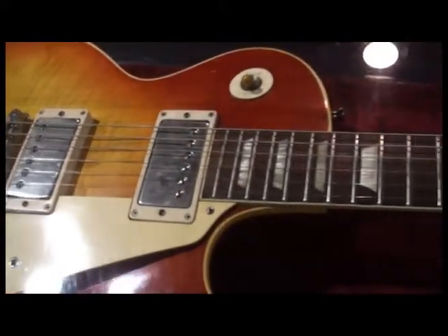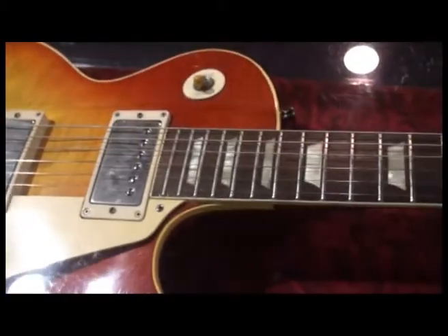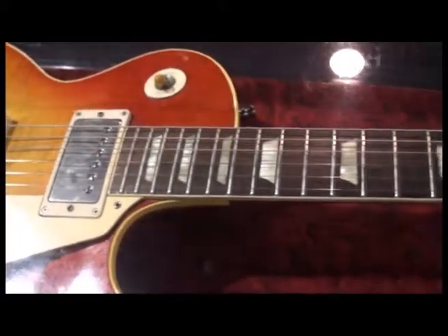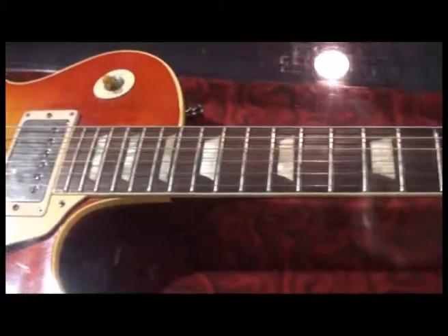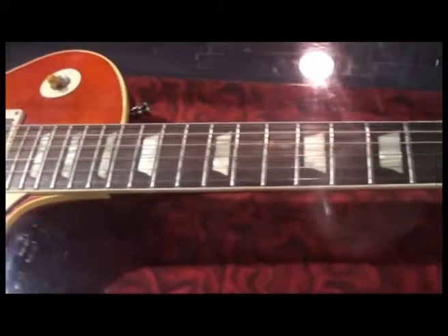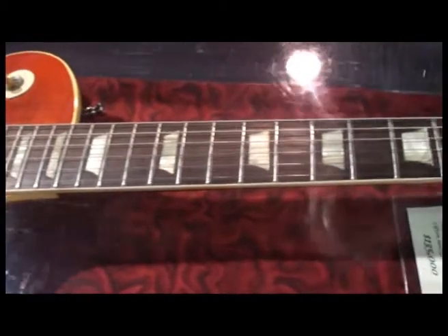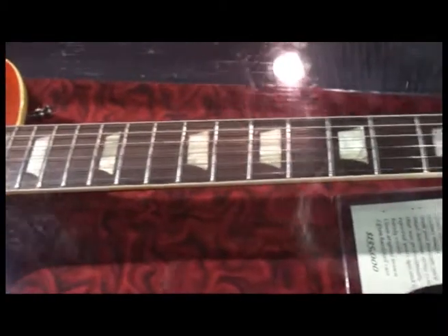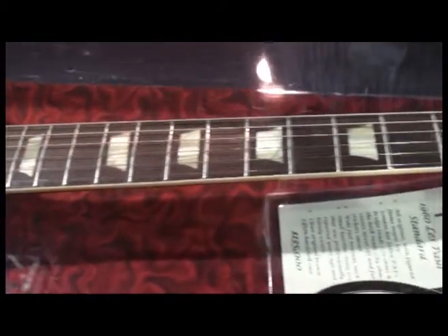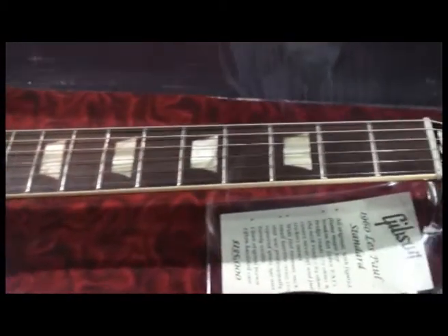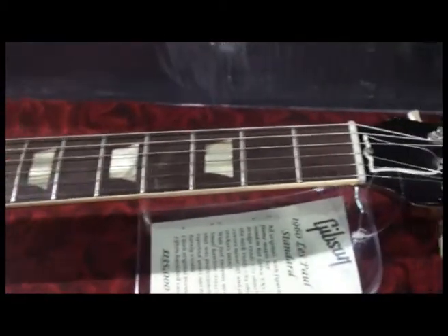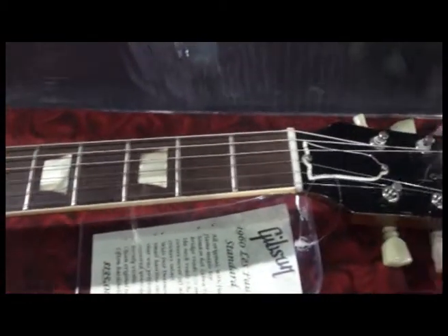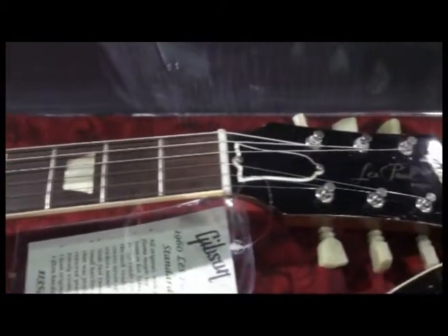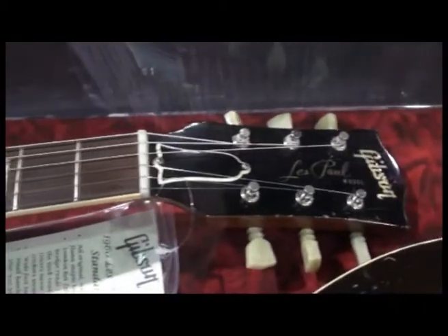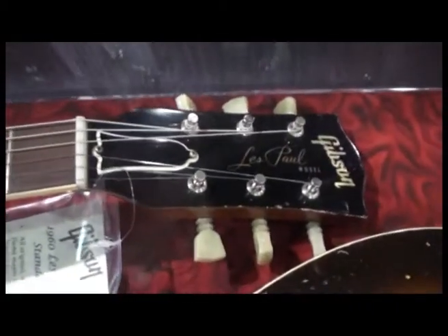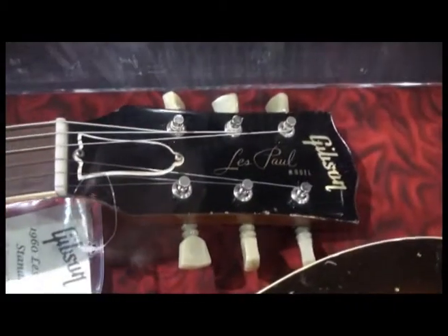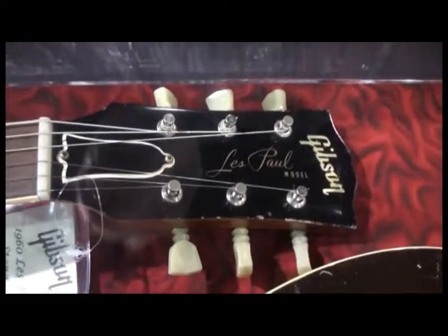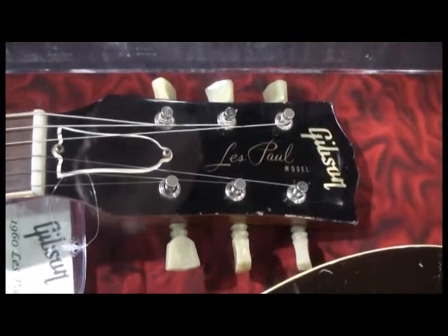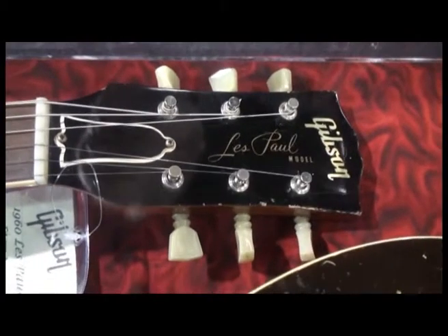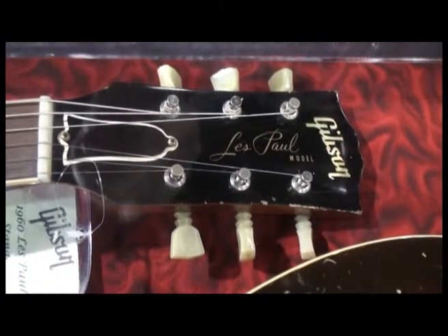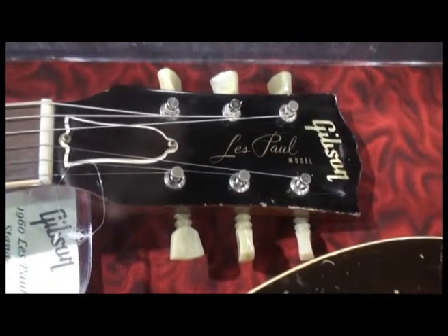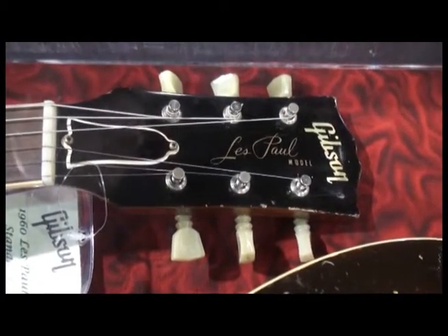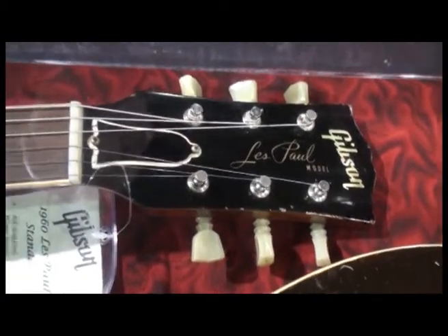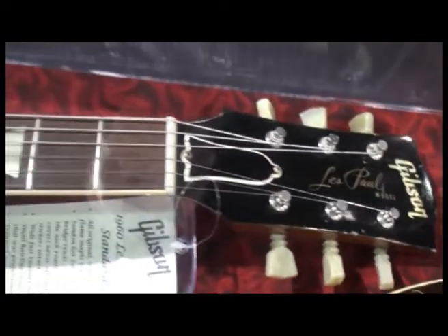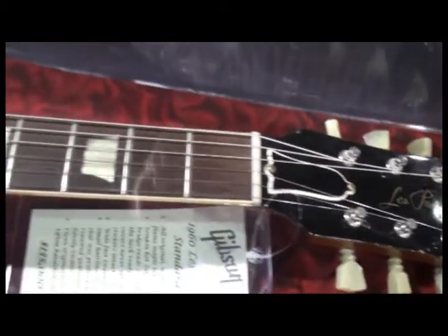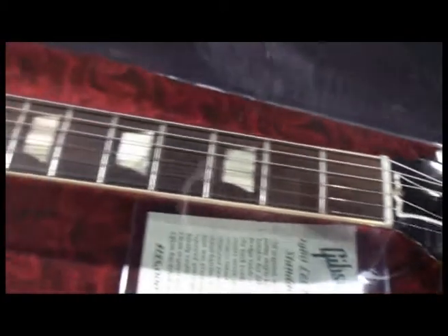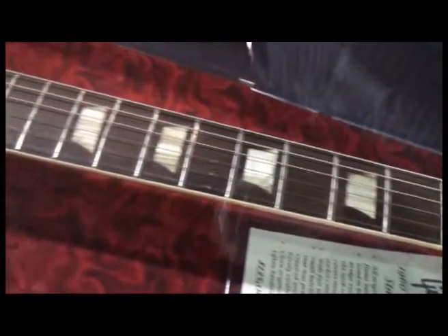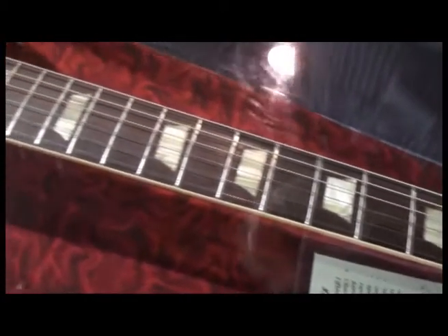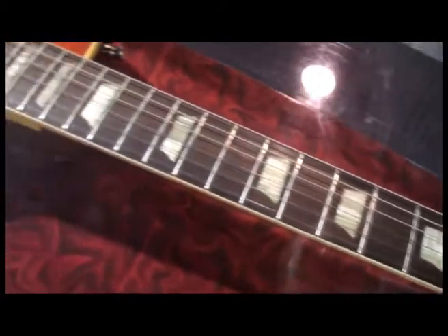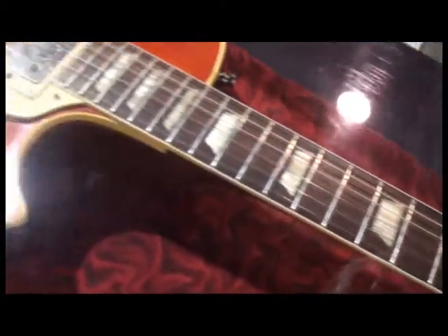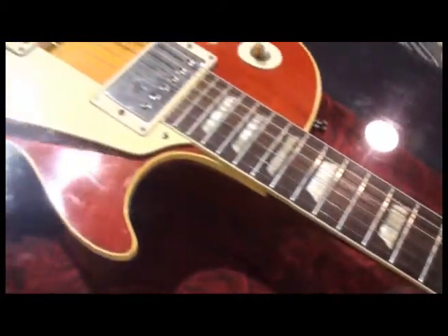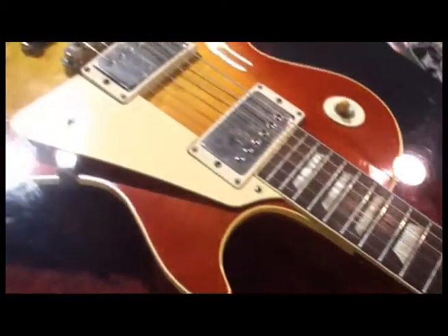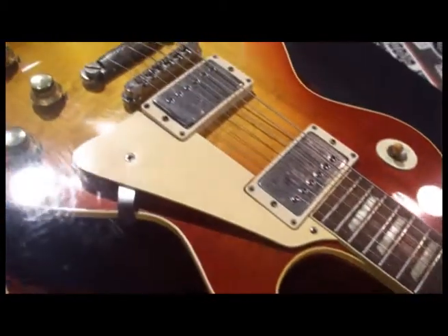It's a late 1960 with the double ring clousons and a little bit more of the brighter red that's typical of late 1960s. Beautiful flame, not super flame, but beautiful flame.